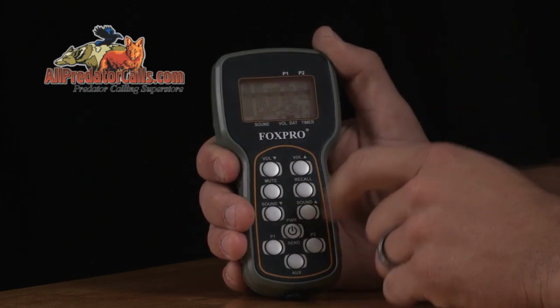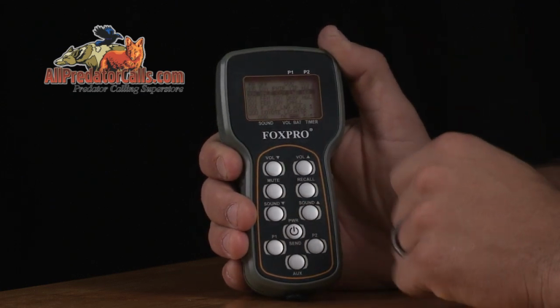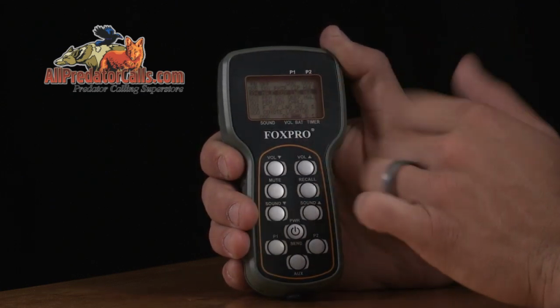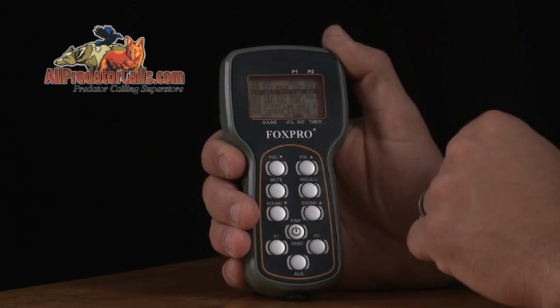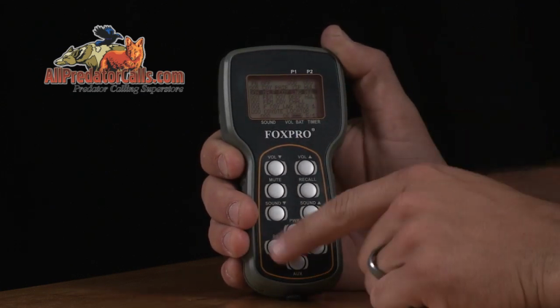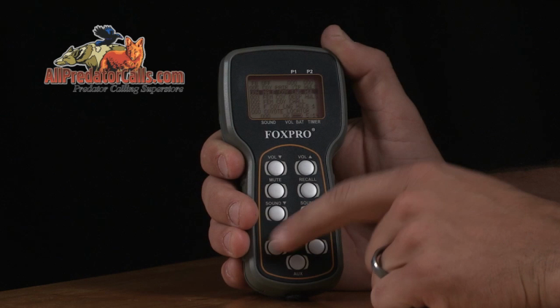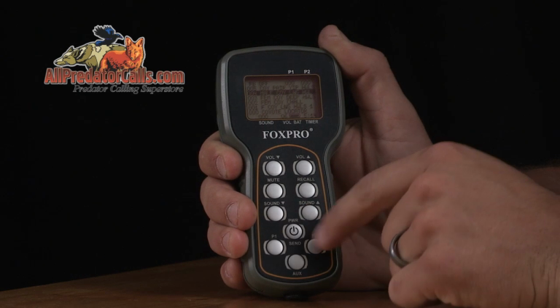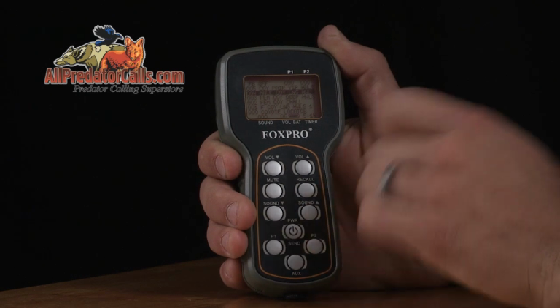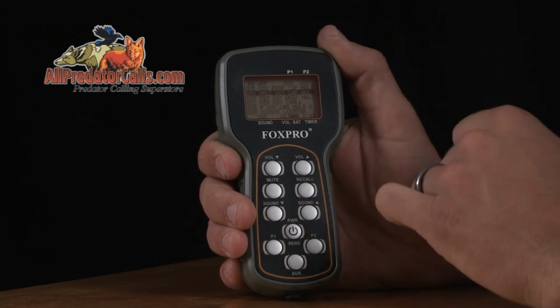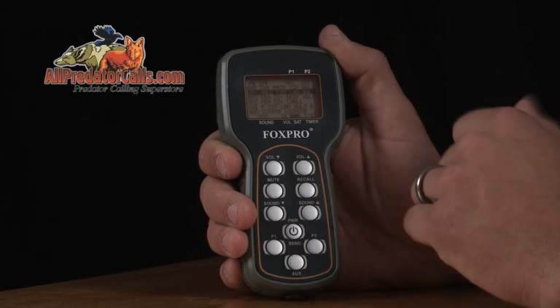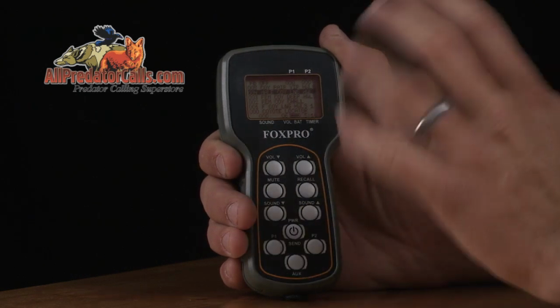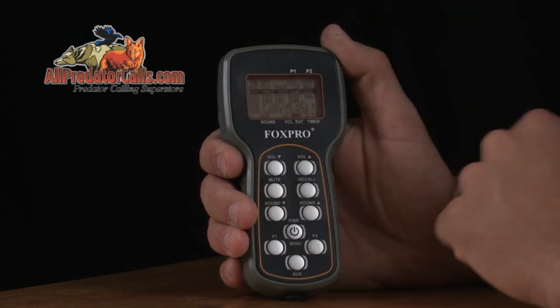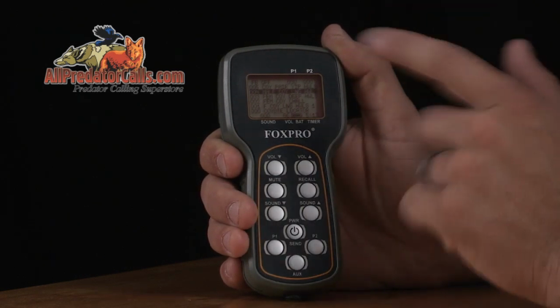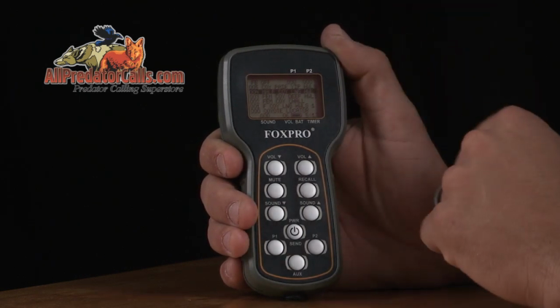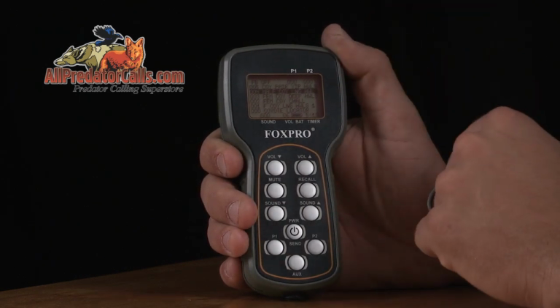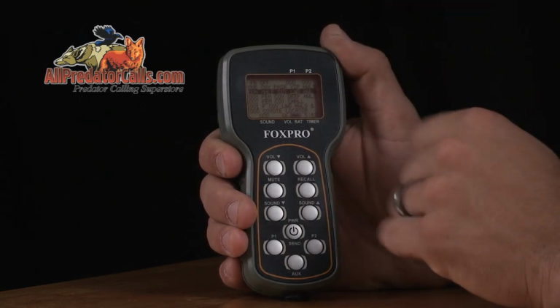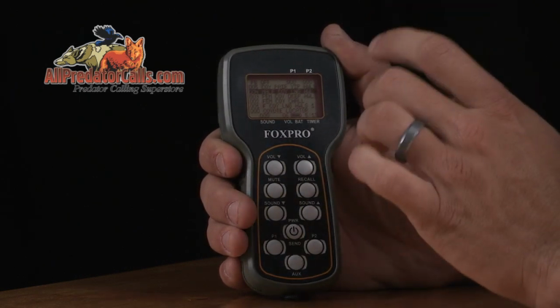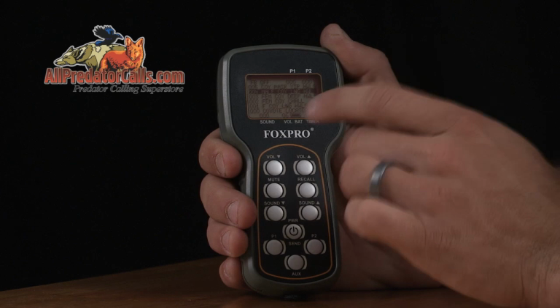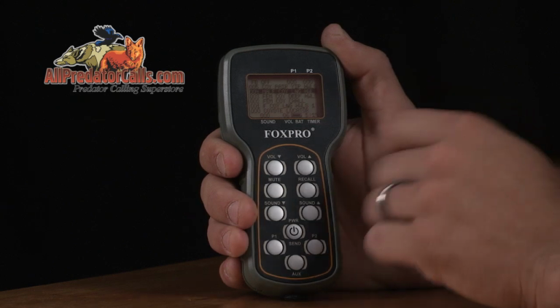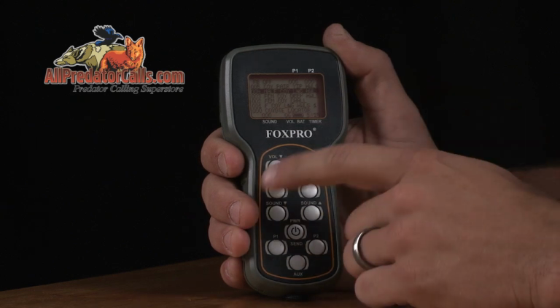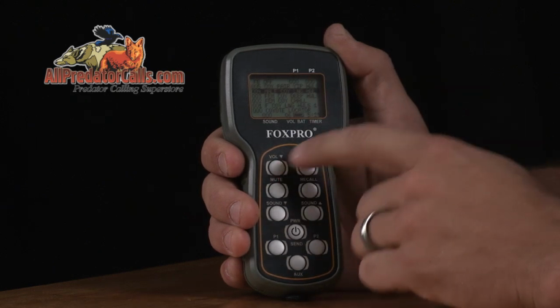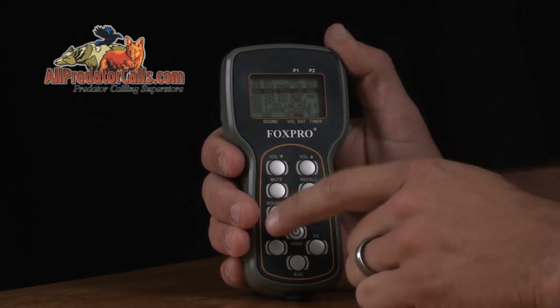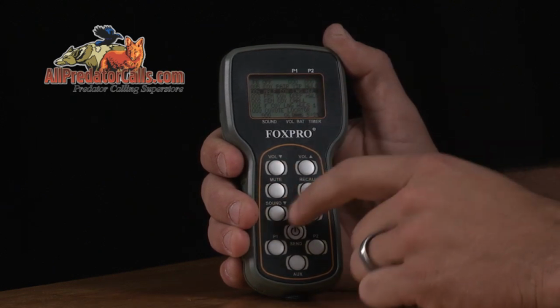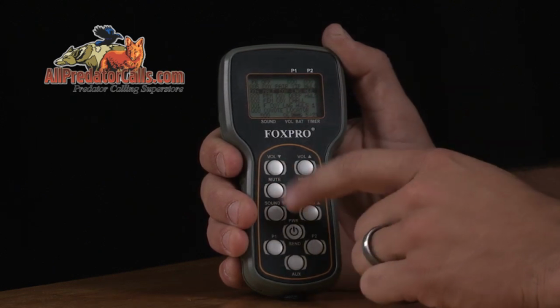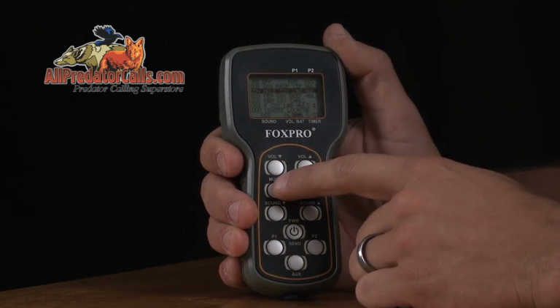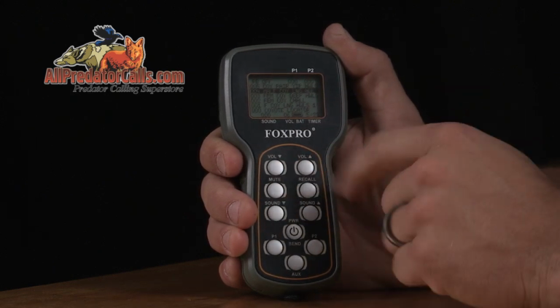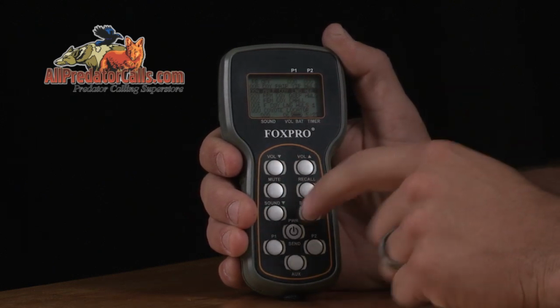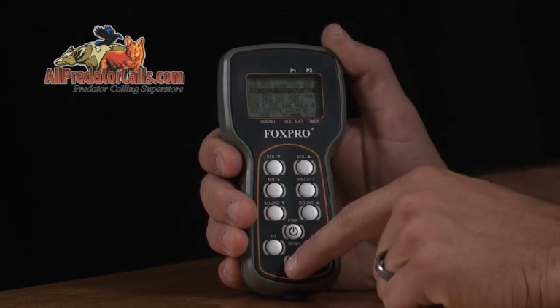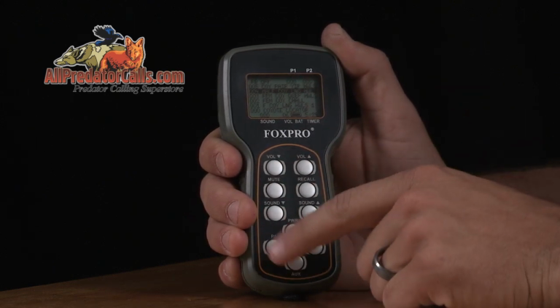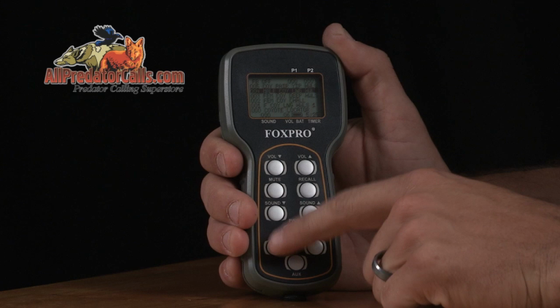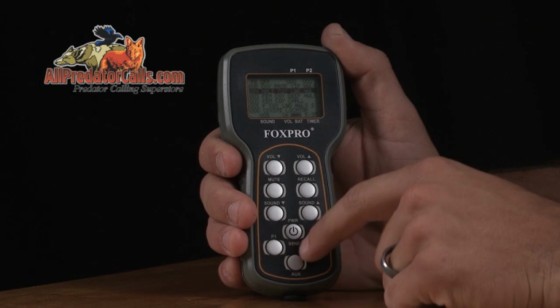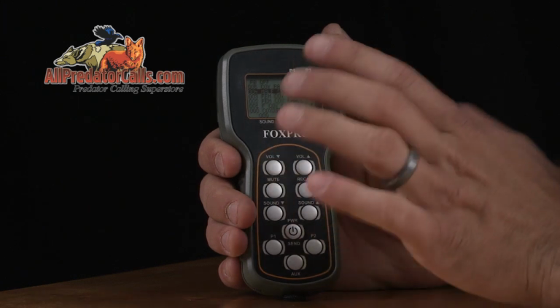The TX-9 can store two custom presets with individual volume levels for your most frequently used sounds. This remote has volume up and down, sound up and down, mute, recall, auxiliary, and preset one and two.